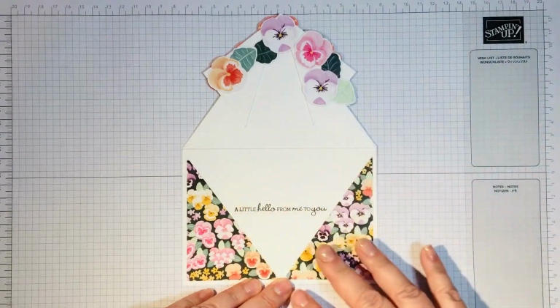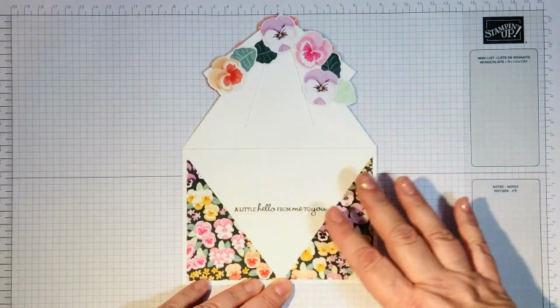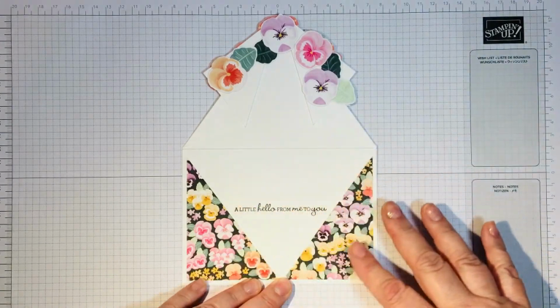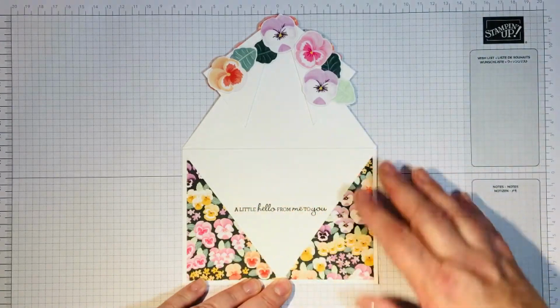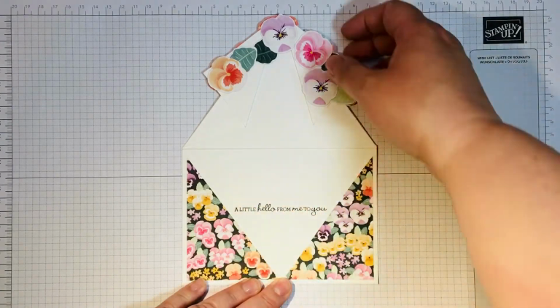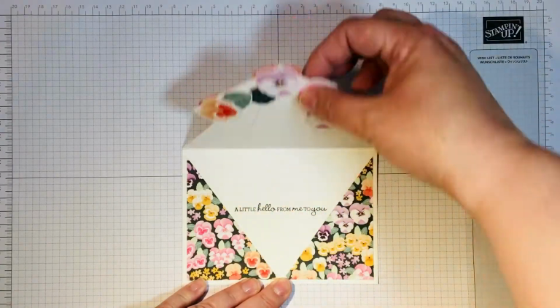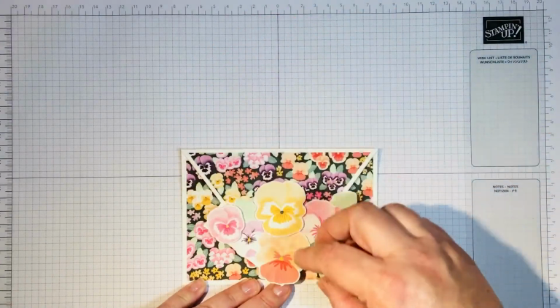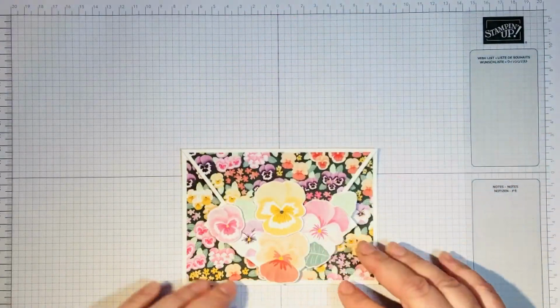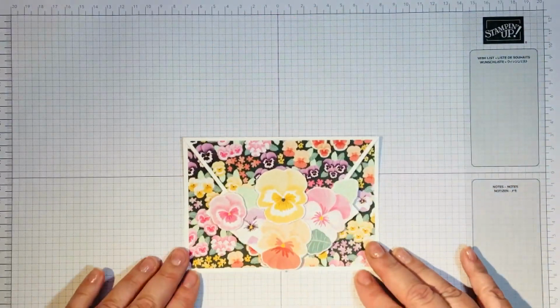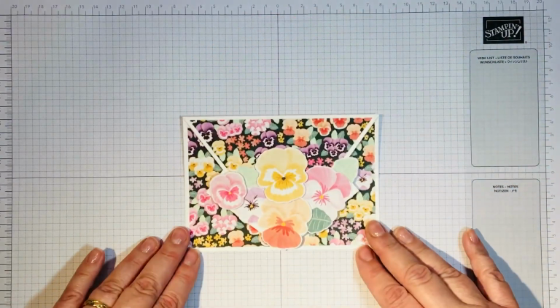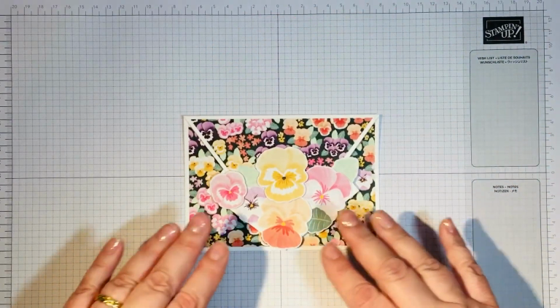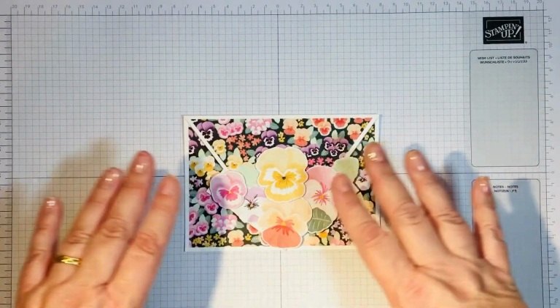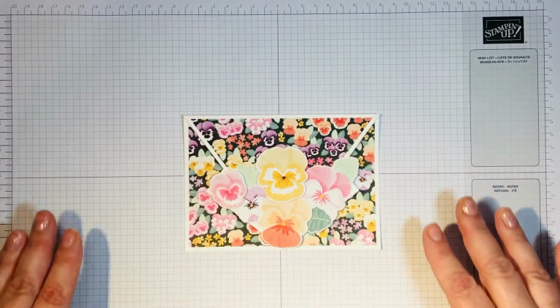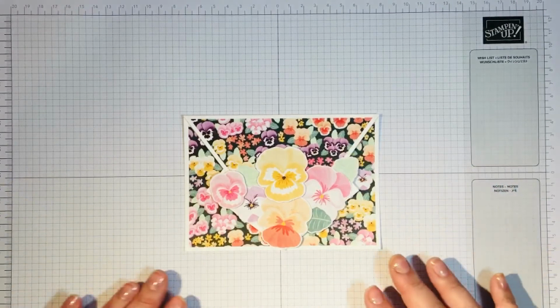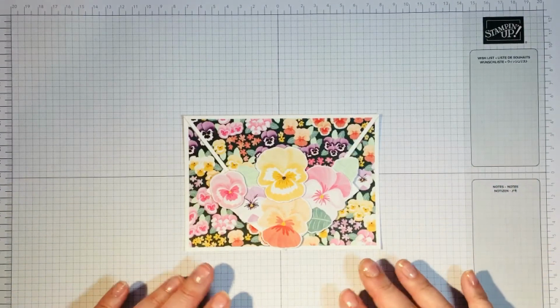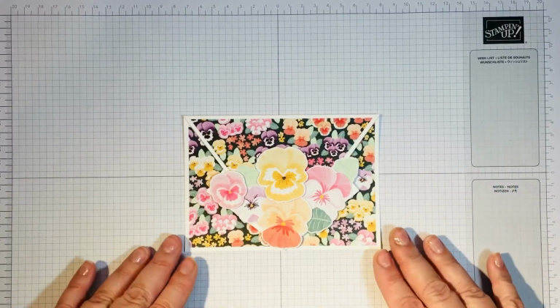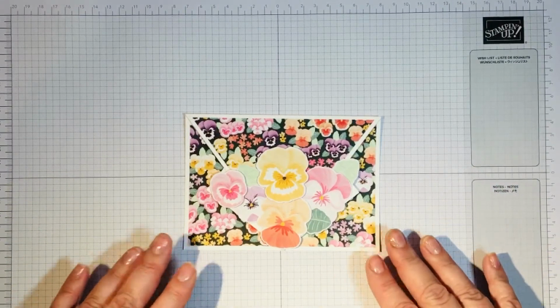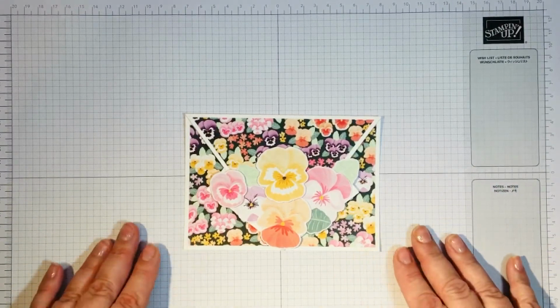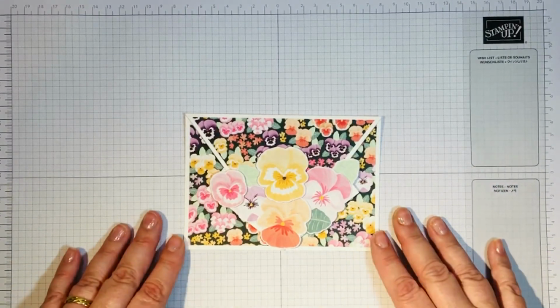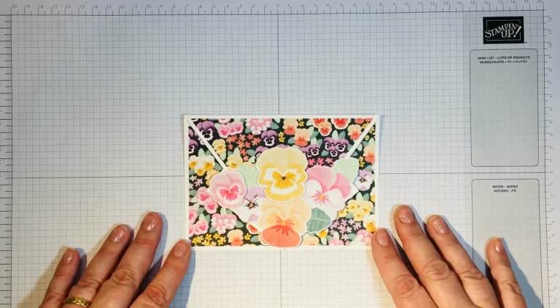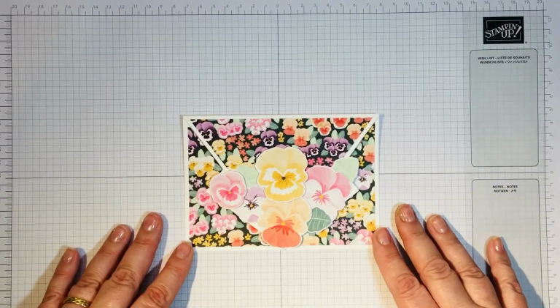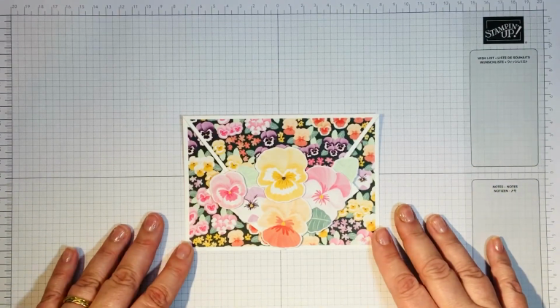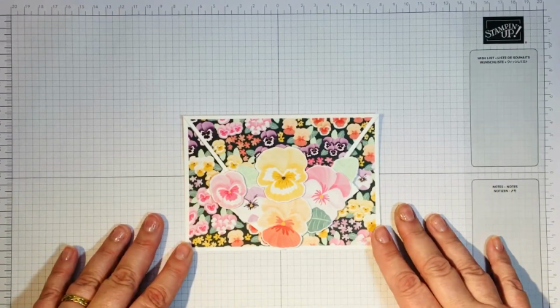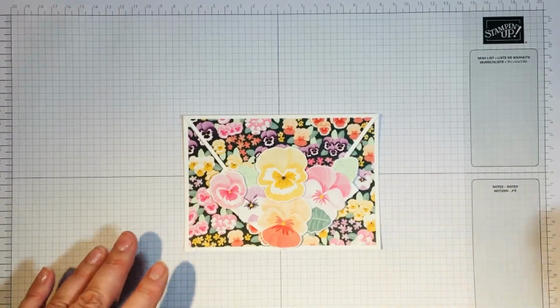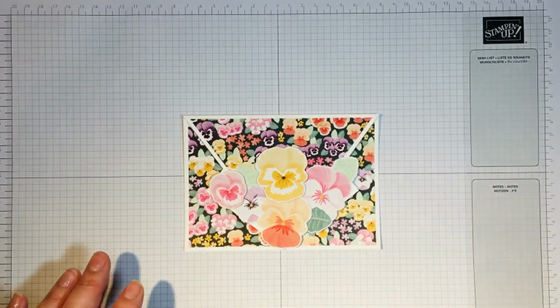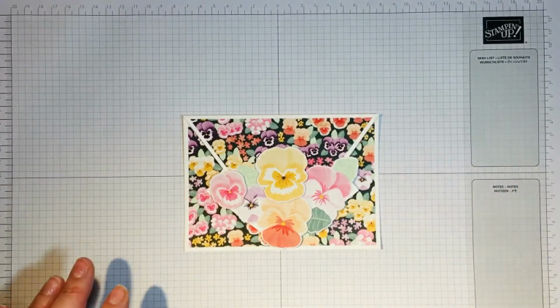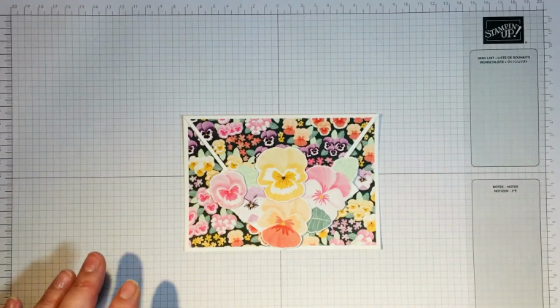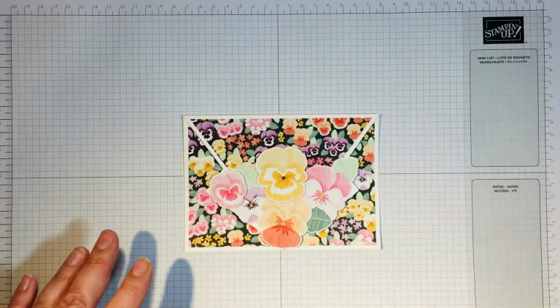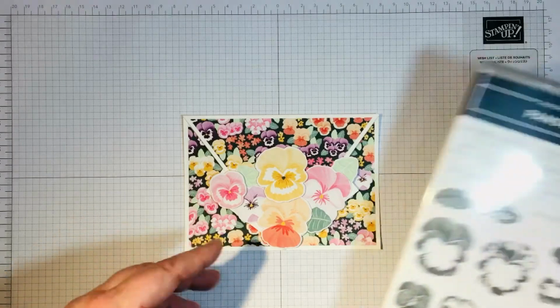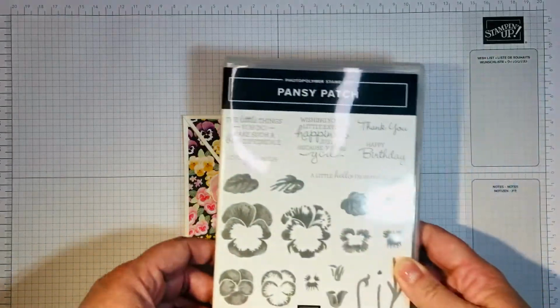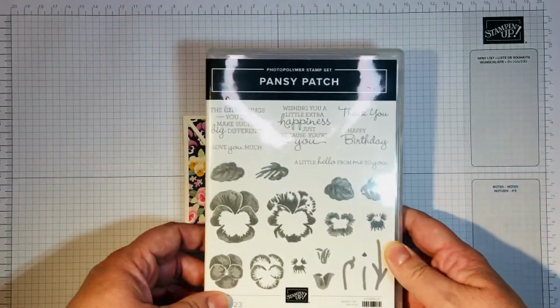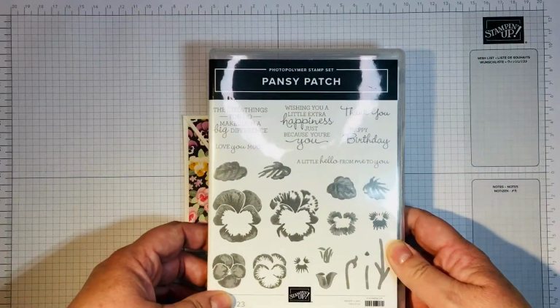I glued these two side pieces here so they make a really lovely inside feature, but also when you close it up it keeps the DSP almost like a piece of its own. I then used the Pansy Patch die.